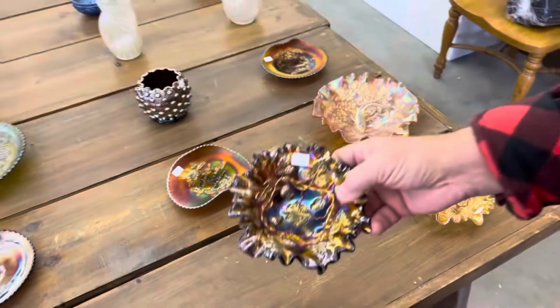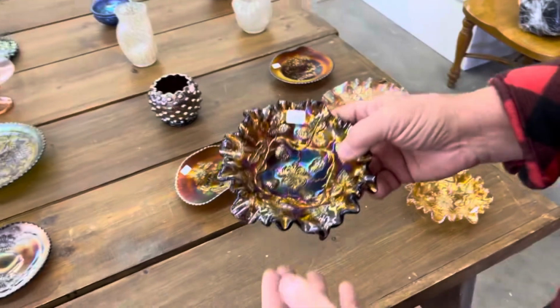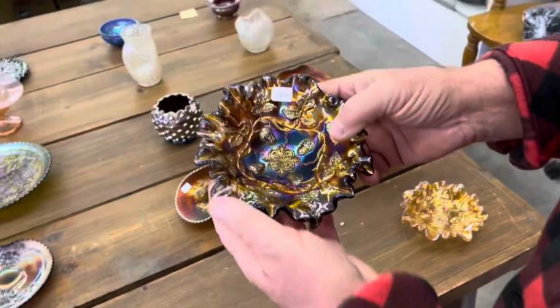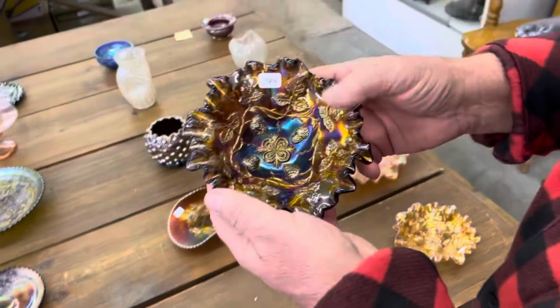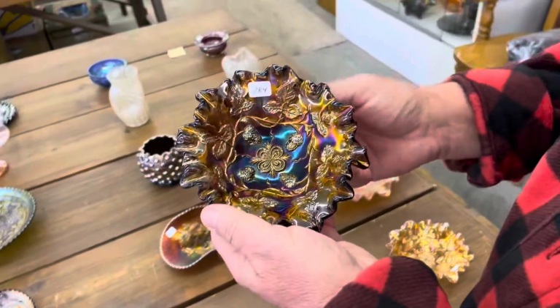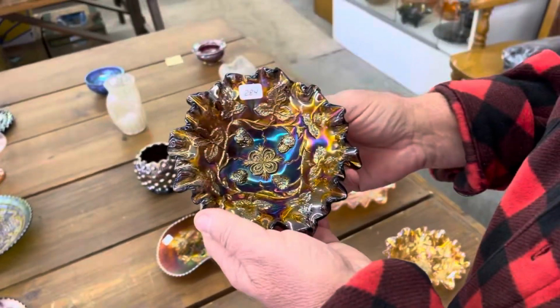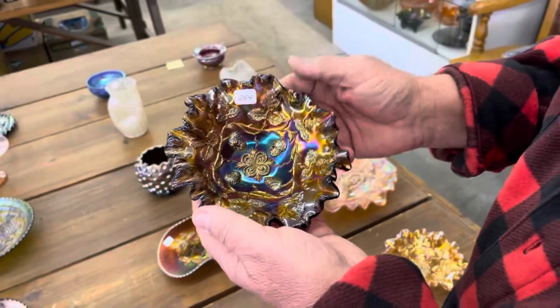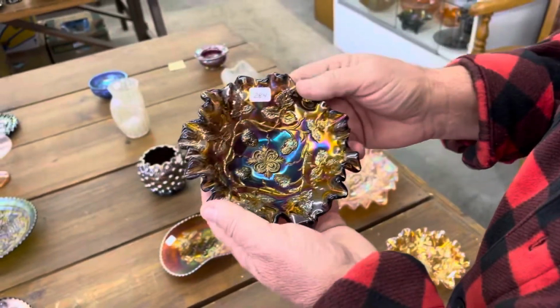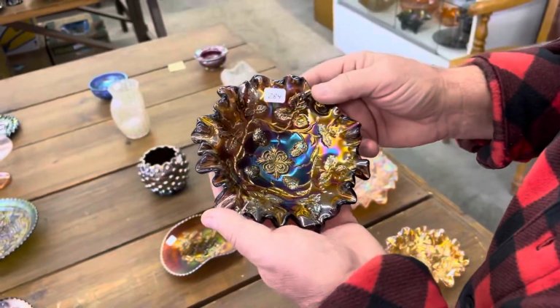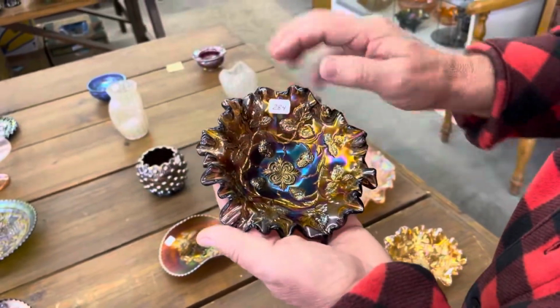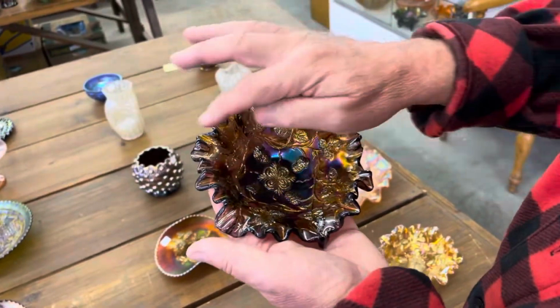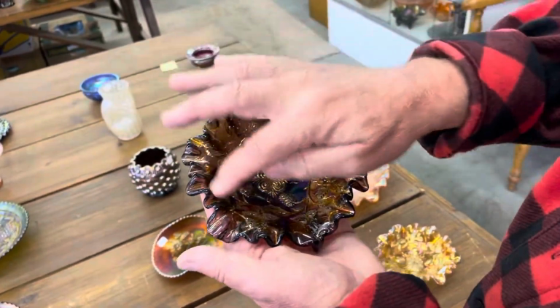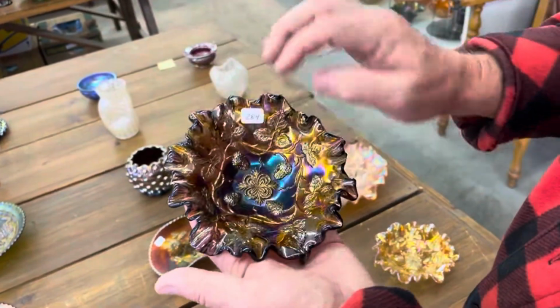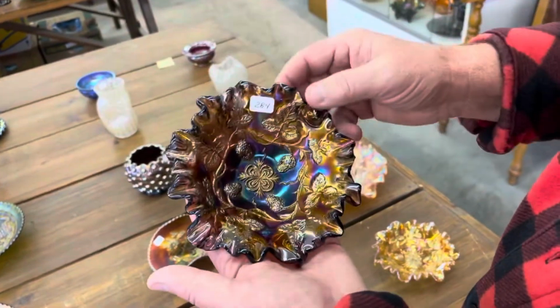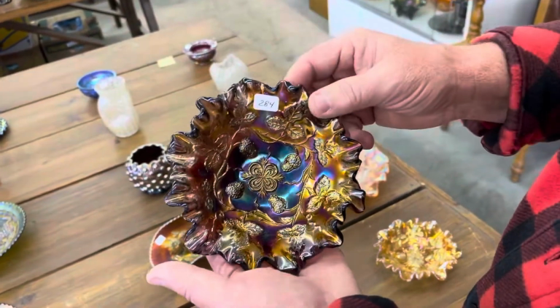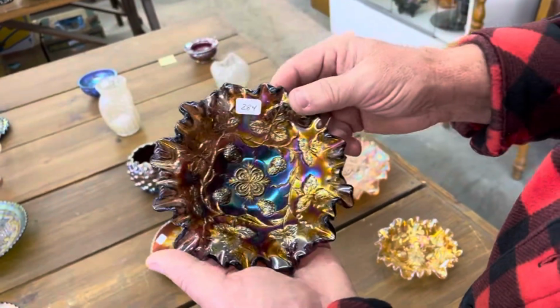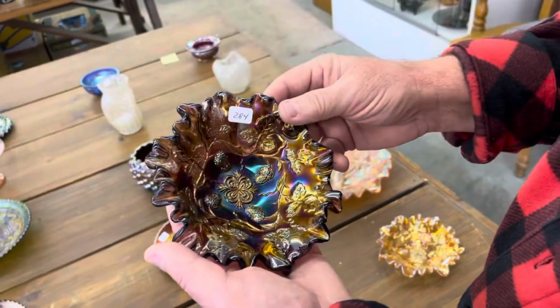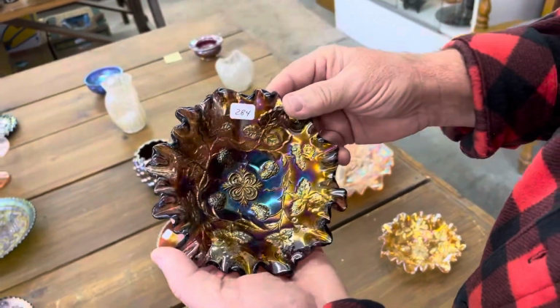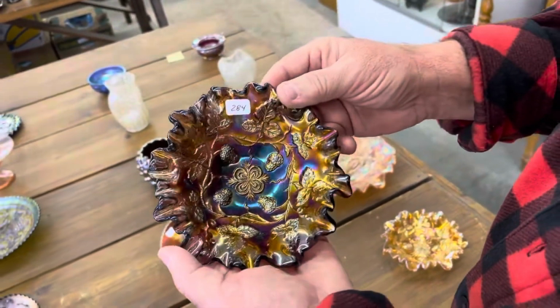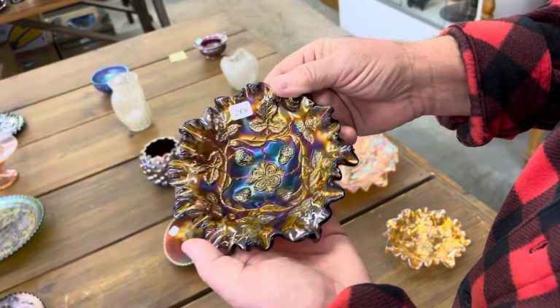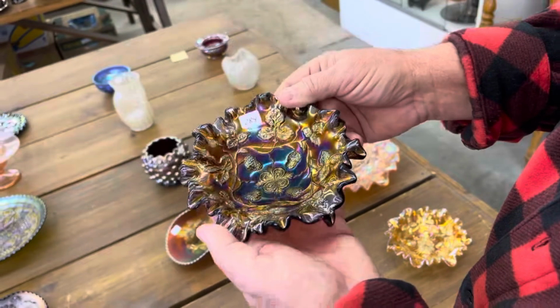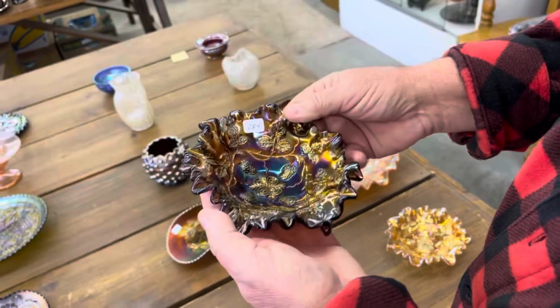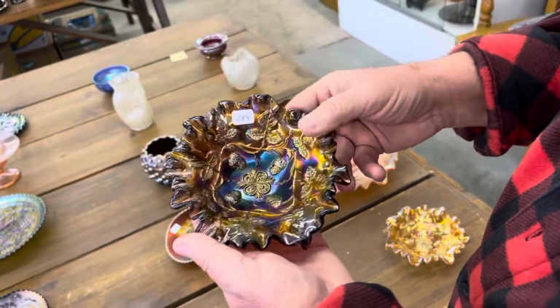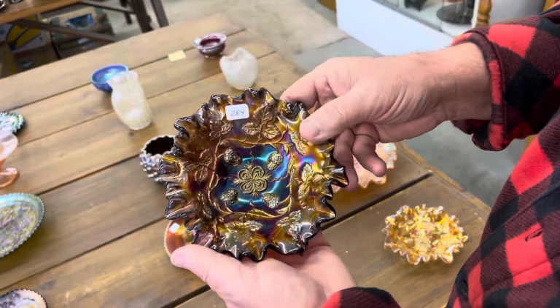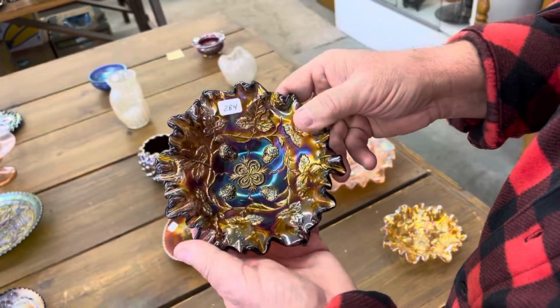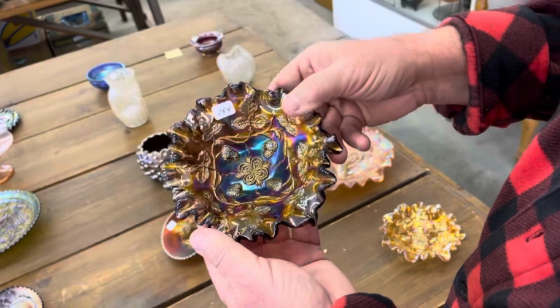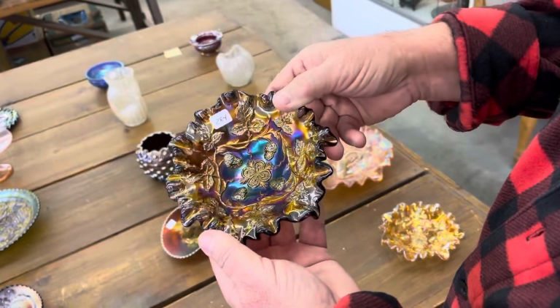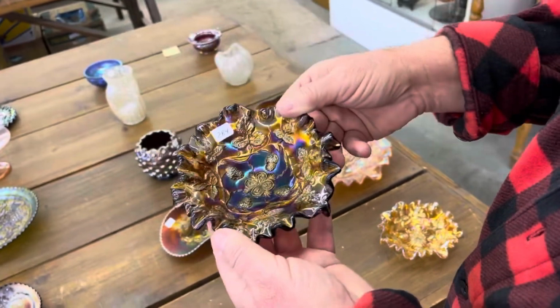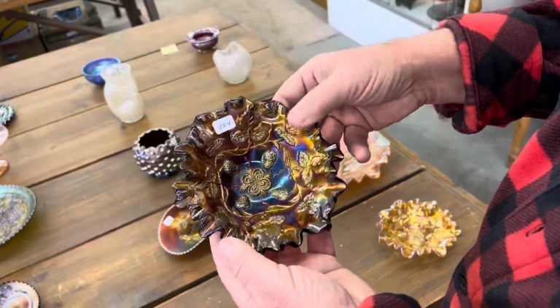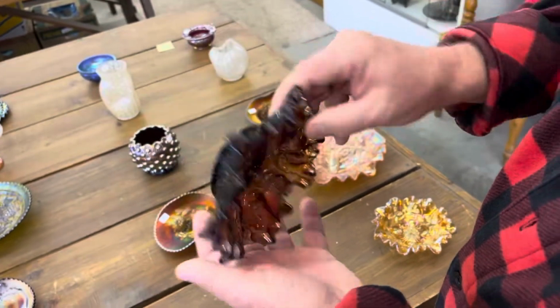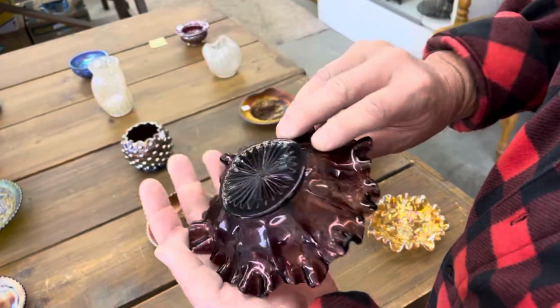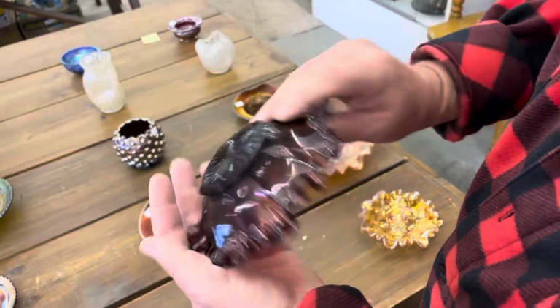This is a grape wreath variant, crimped-edge all the way around, really neat. It's radium, amethyst, Millersburg.